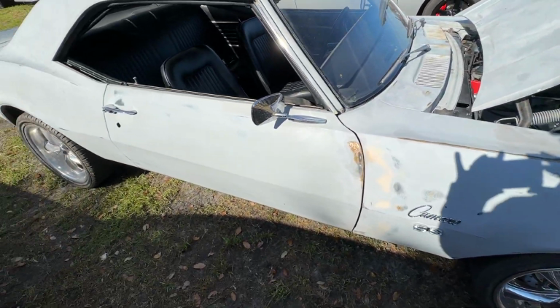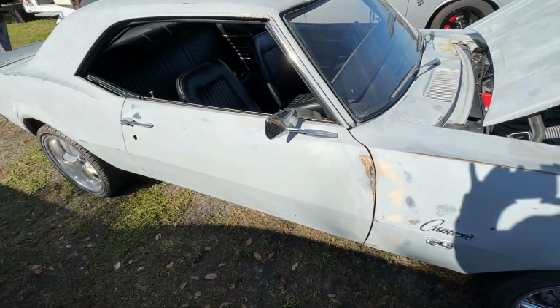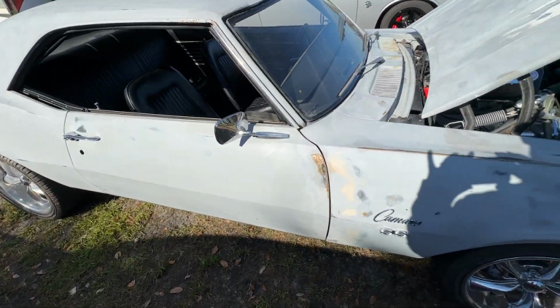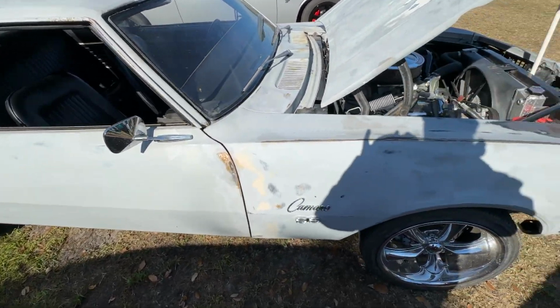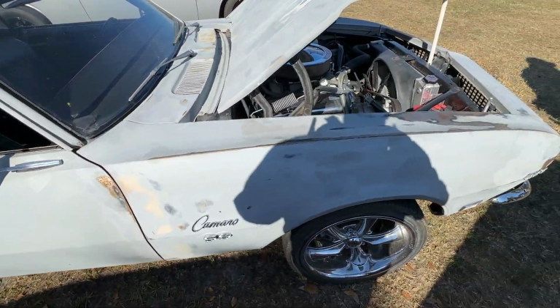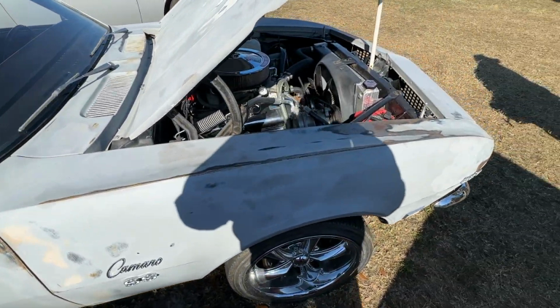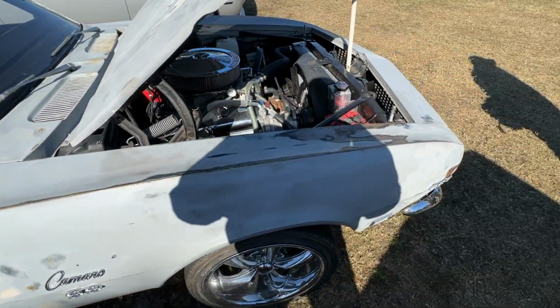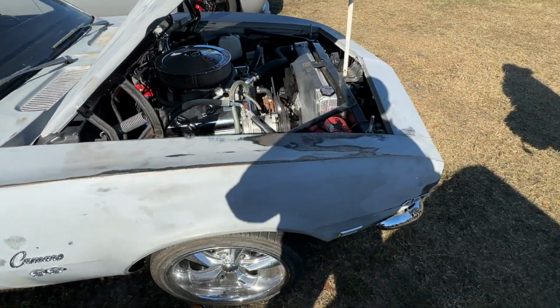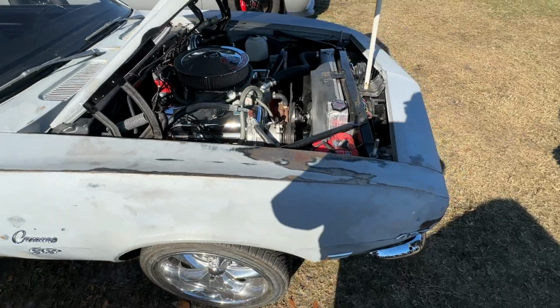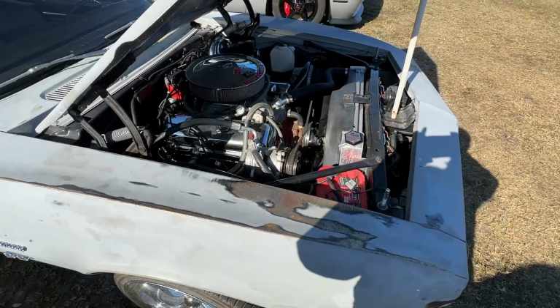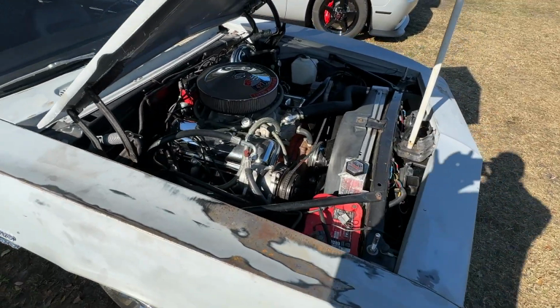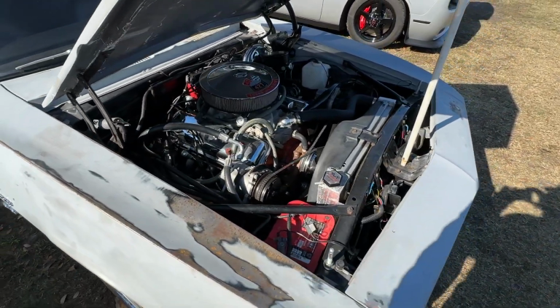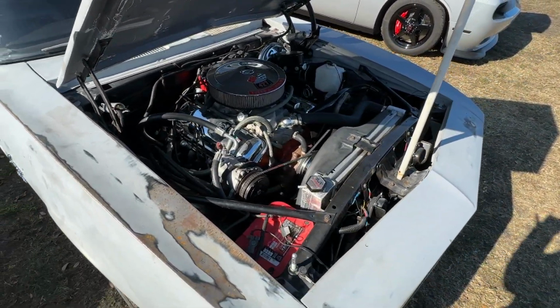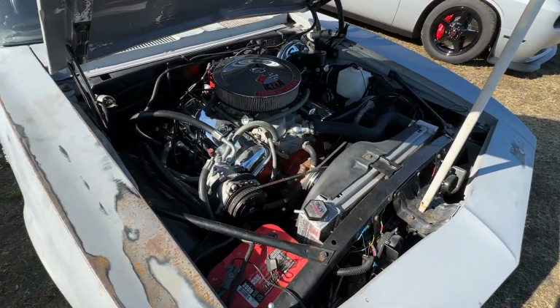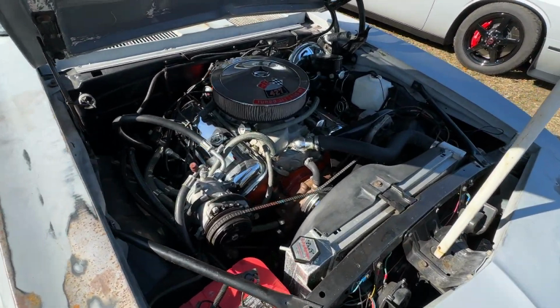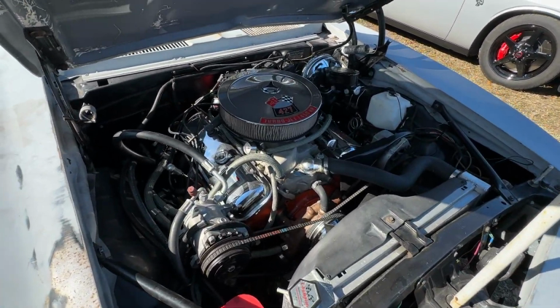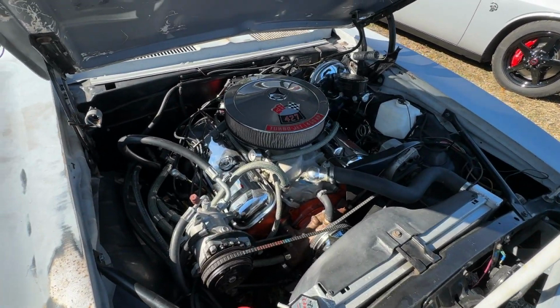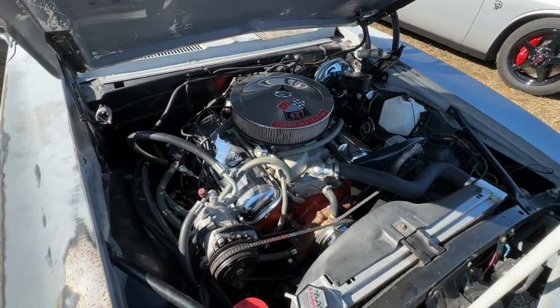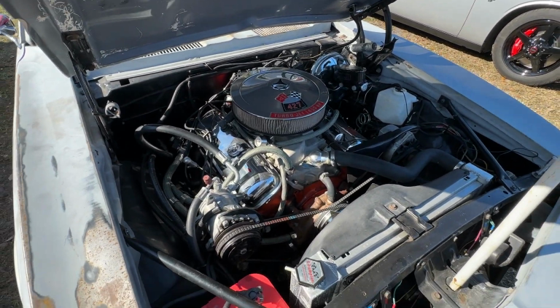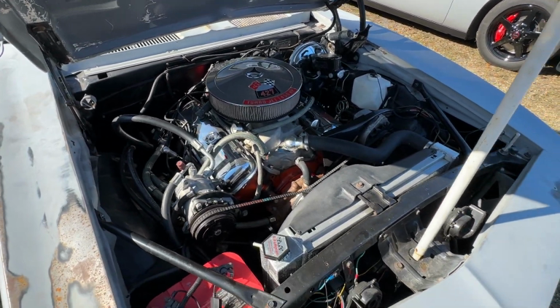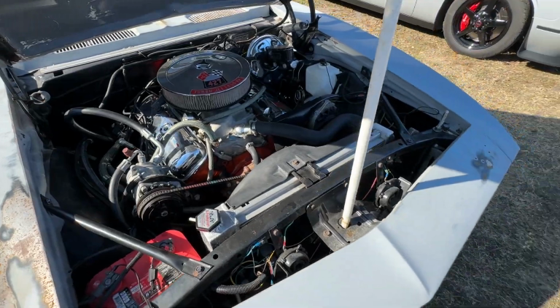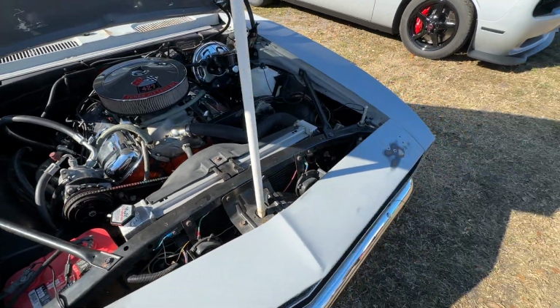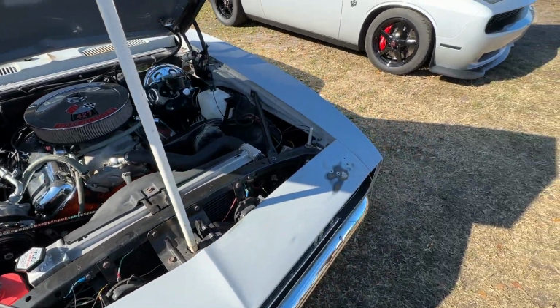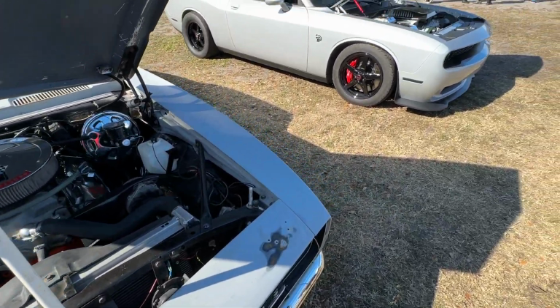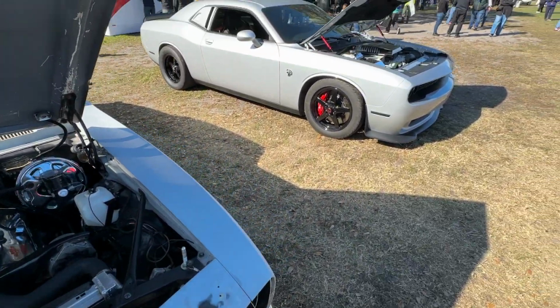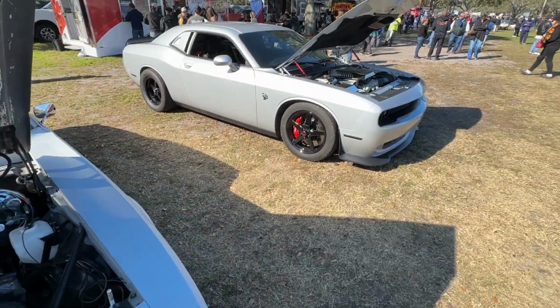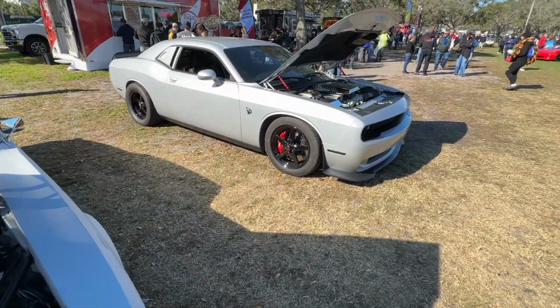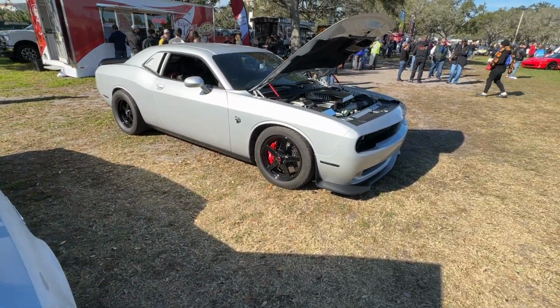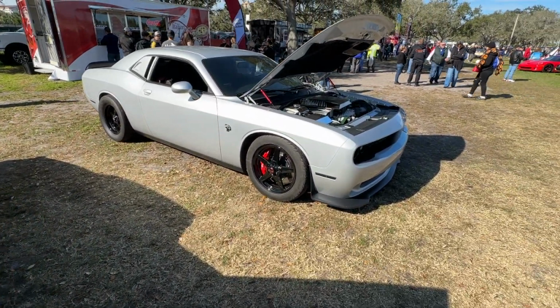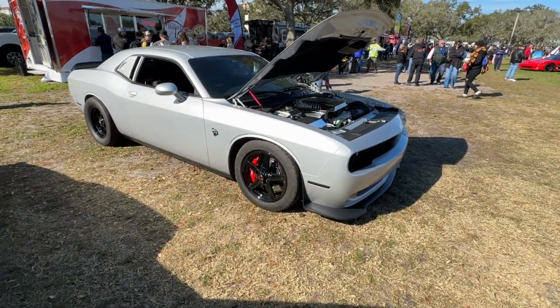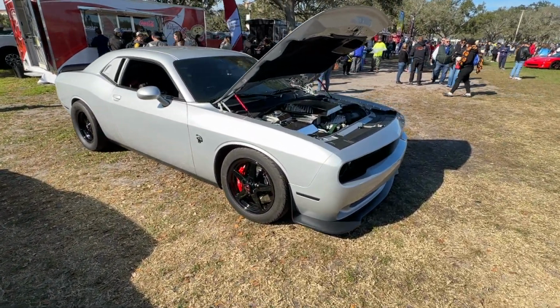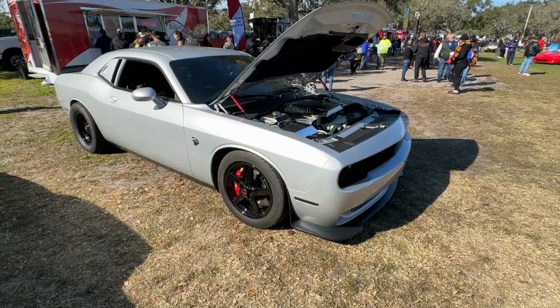Cool survivor first-gen Camaro. GTC Ferrari with a 427 under the hood. And last but not least, a Hellcat Redeye.